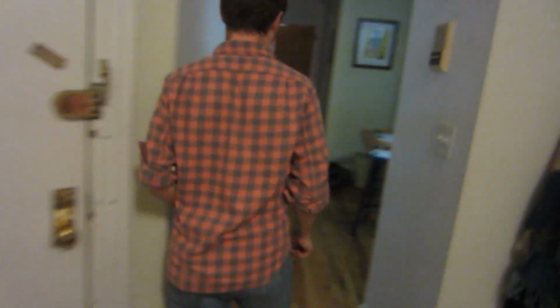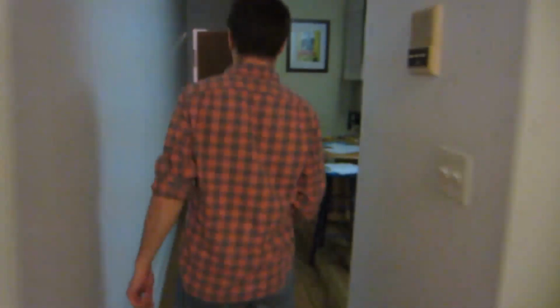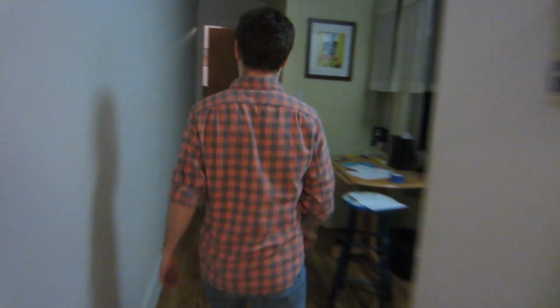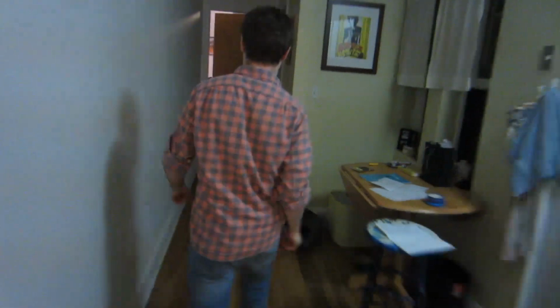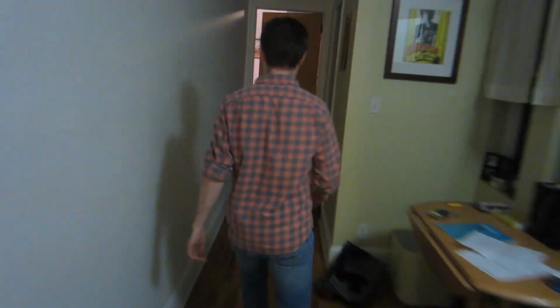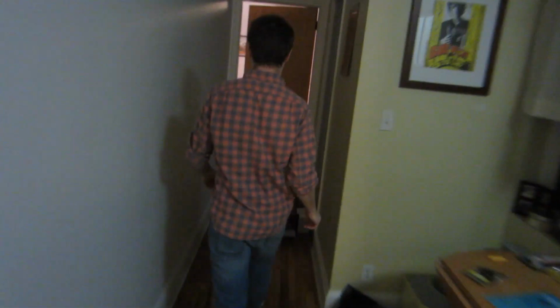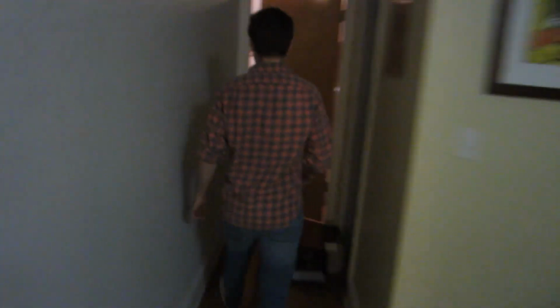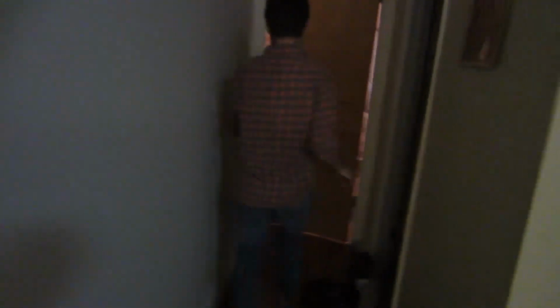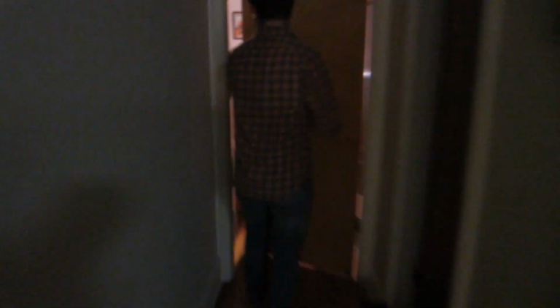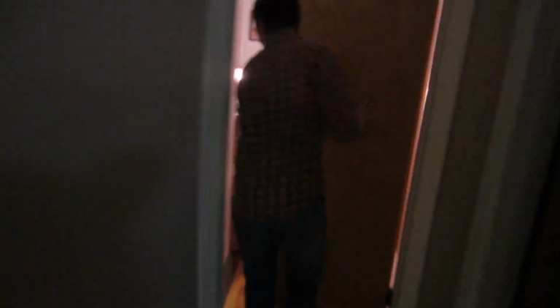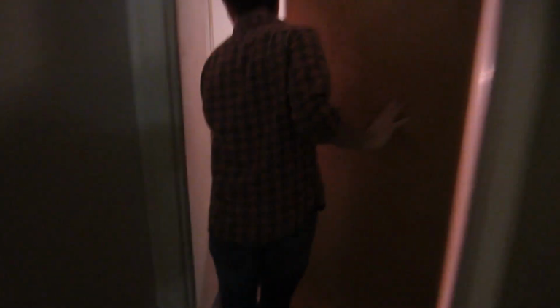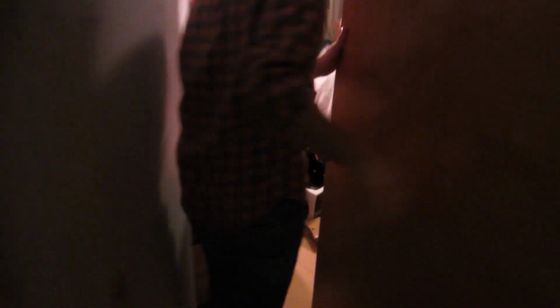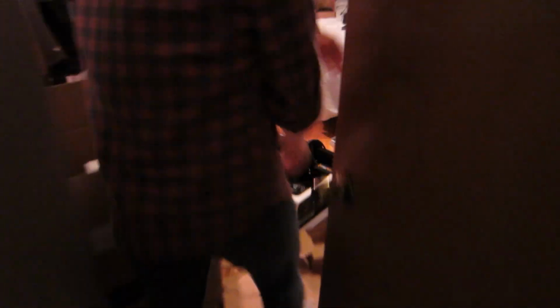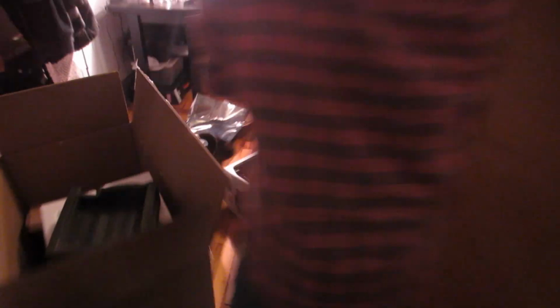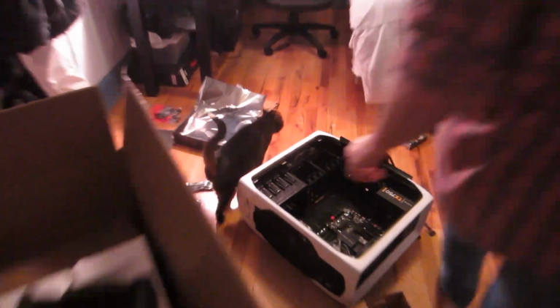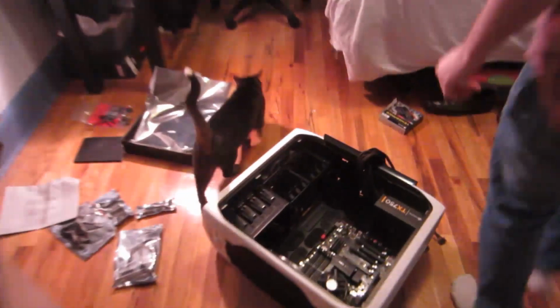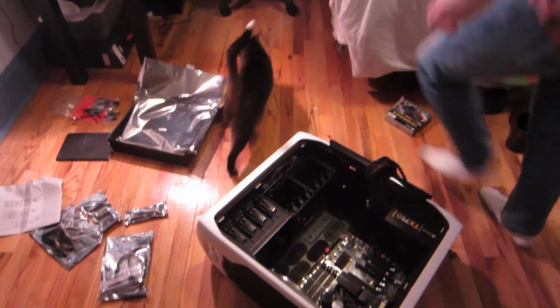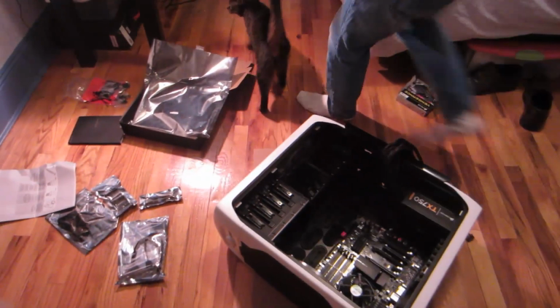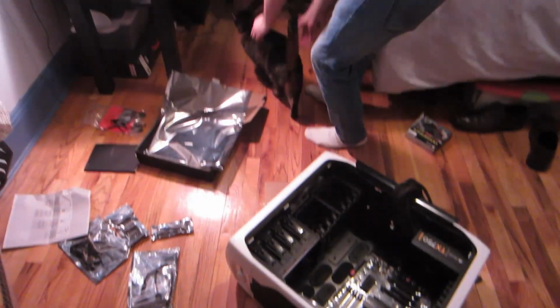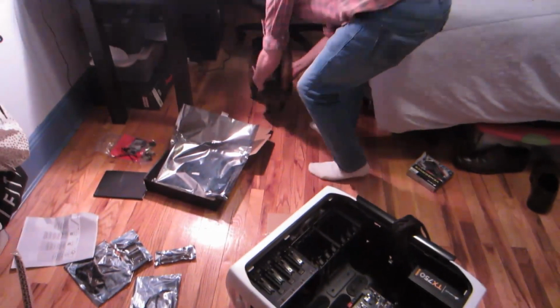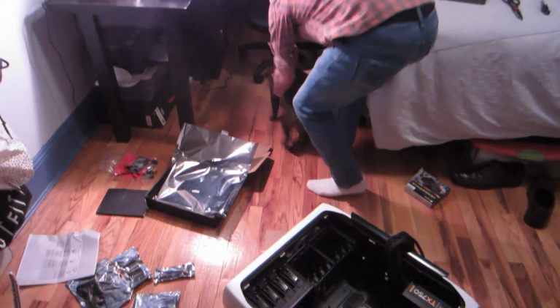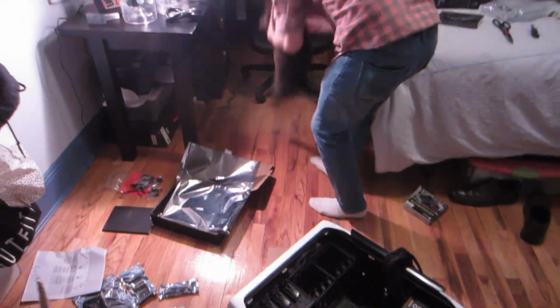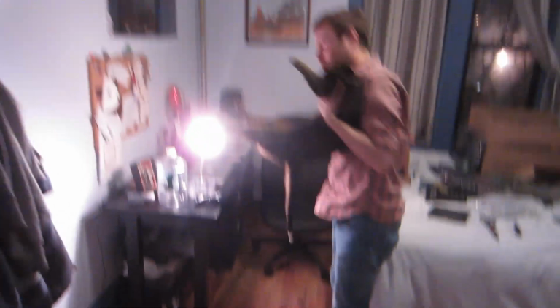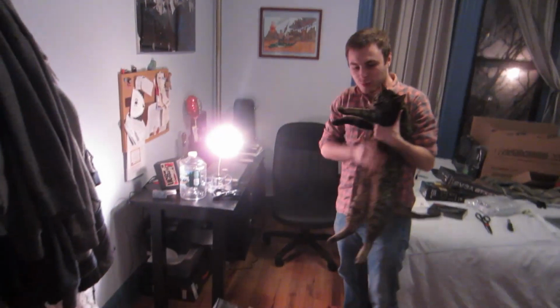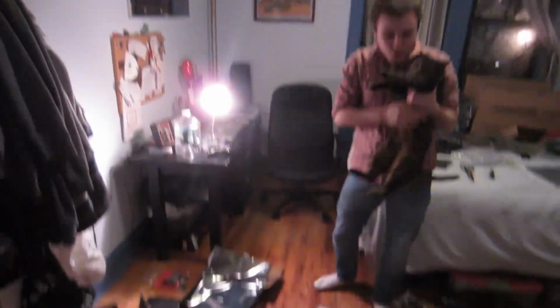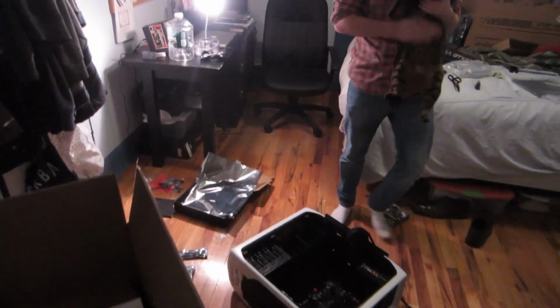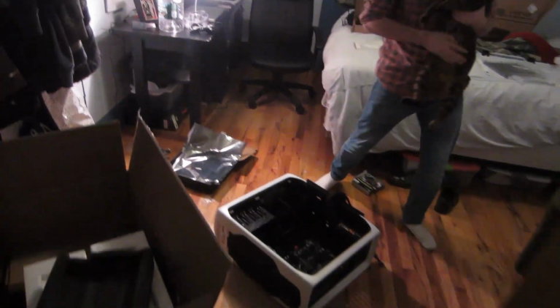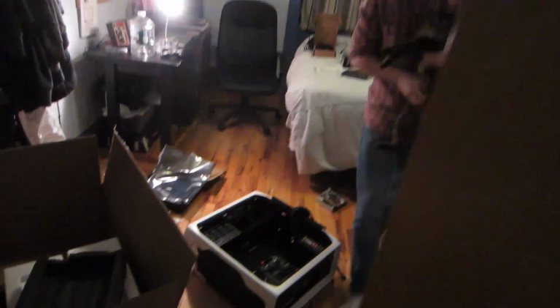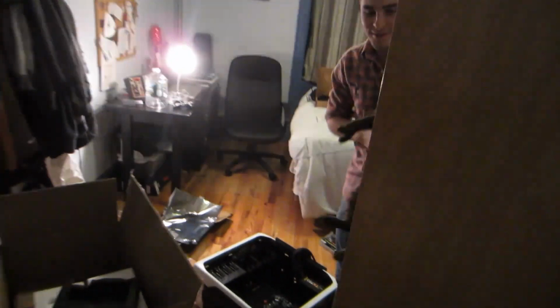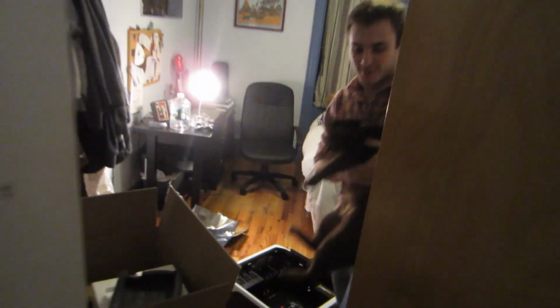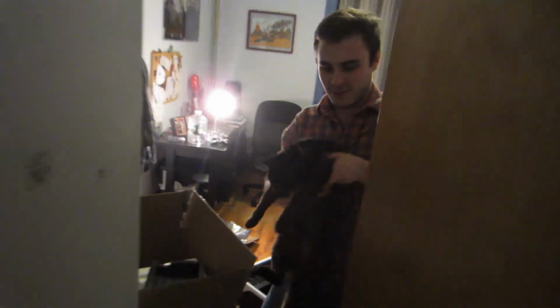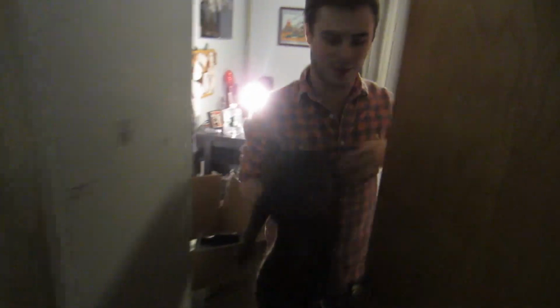The cat opened the door — I didn't know the cat could open the door. If that cat gets inside the box that it wants to get in... What the fuck is wrong with you? Fuck you, buddy.